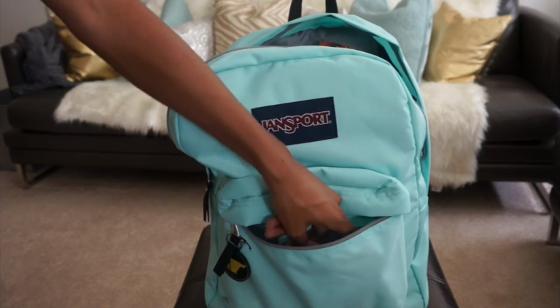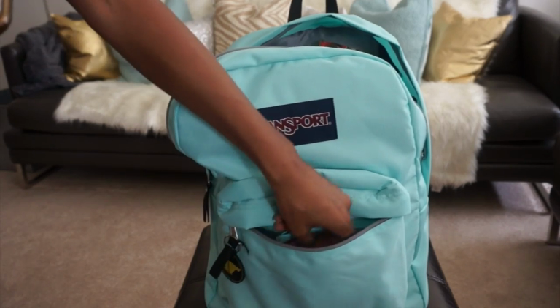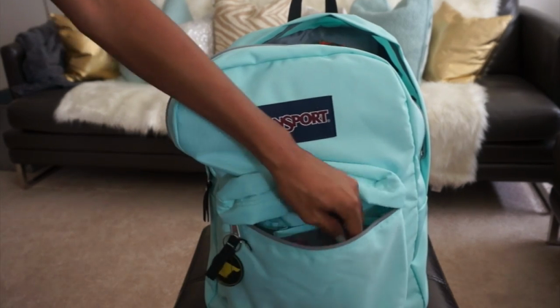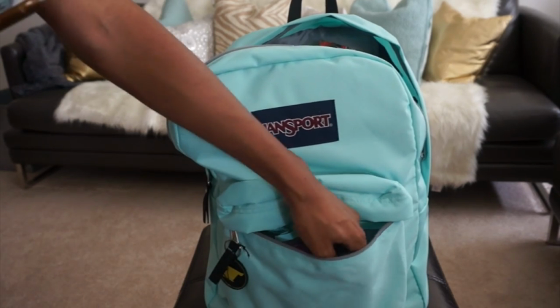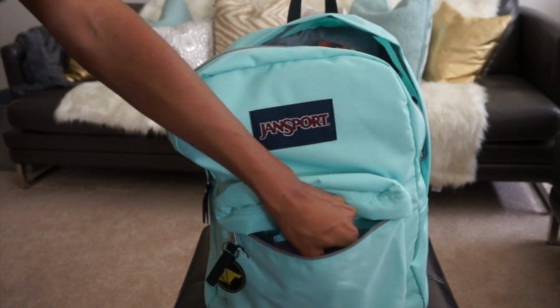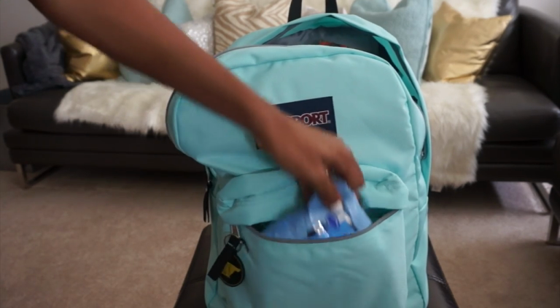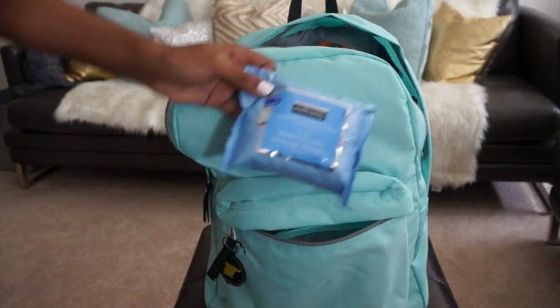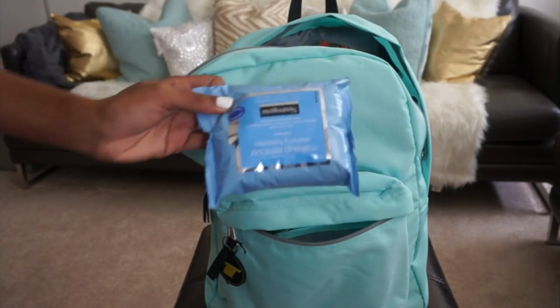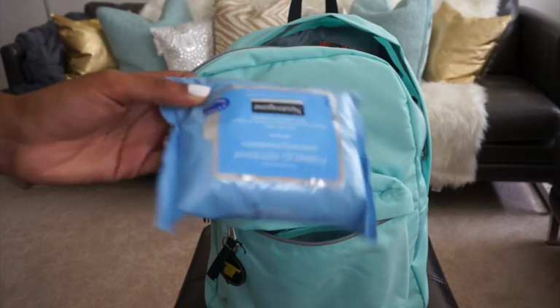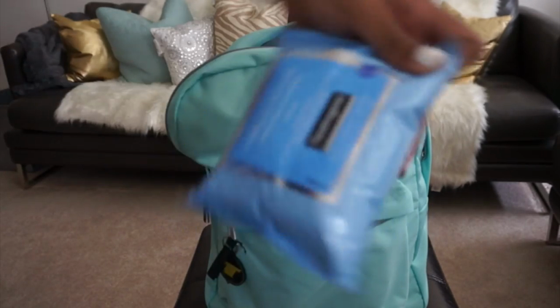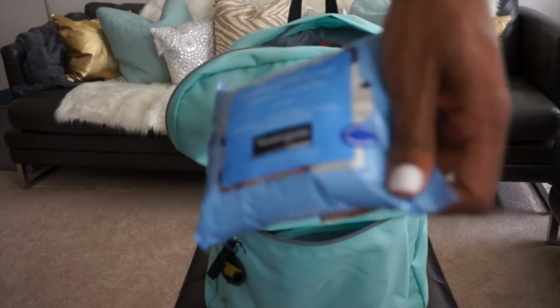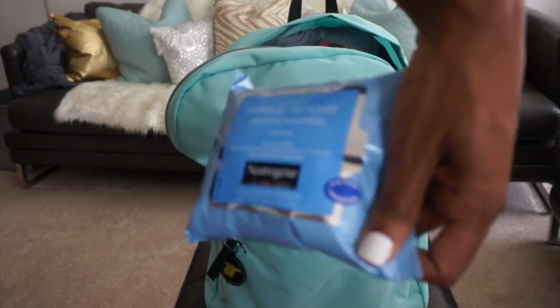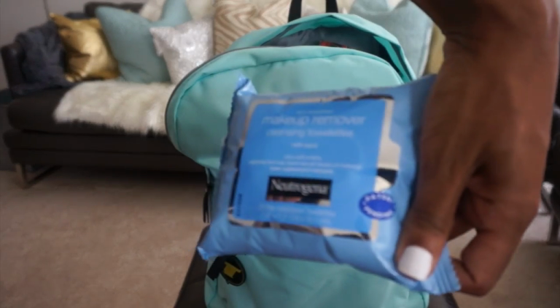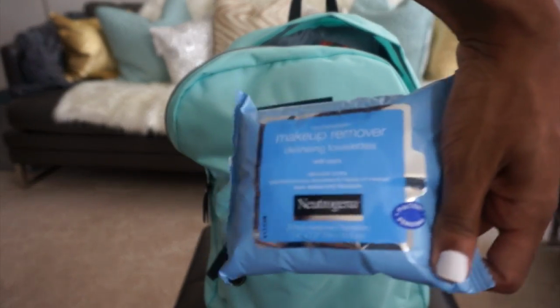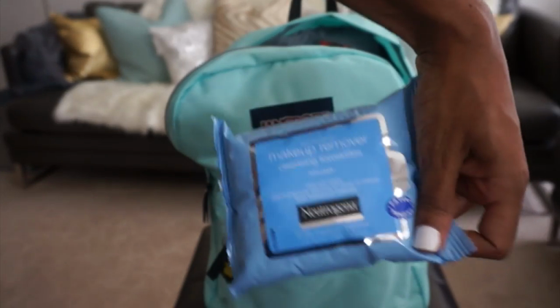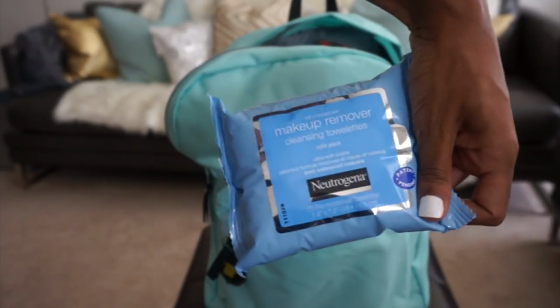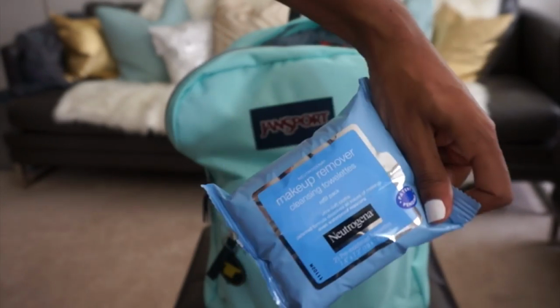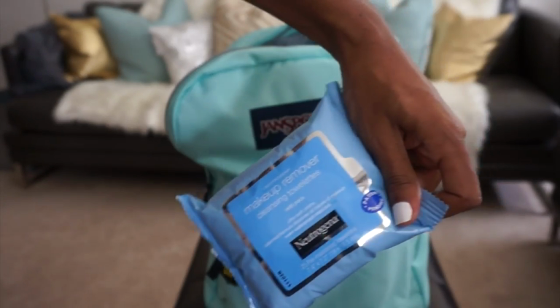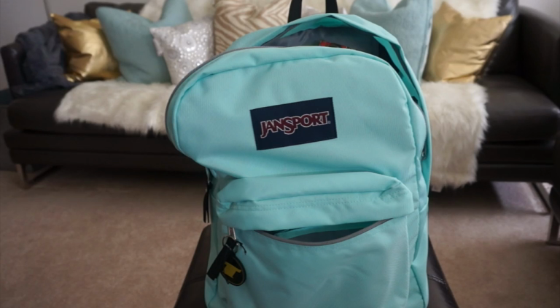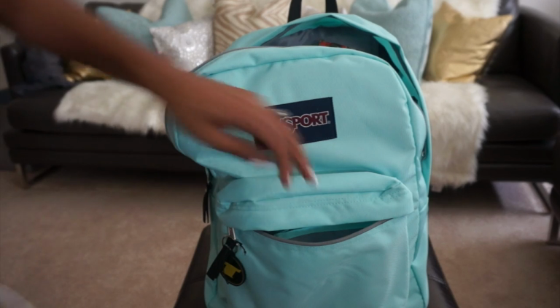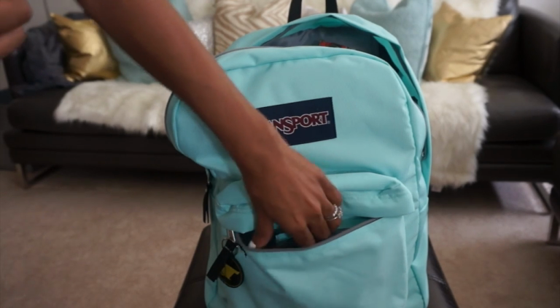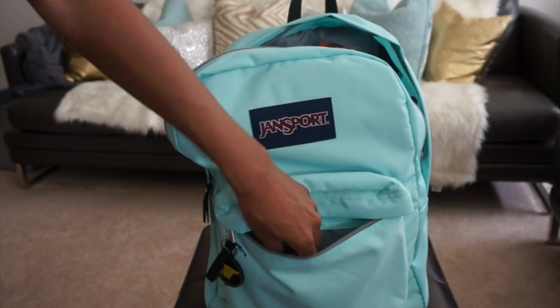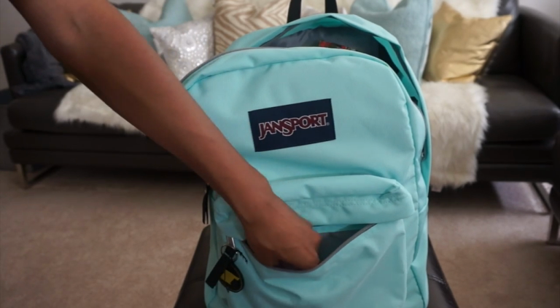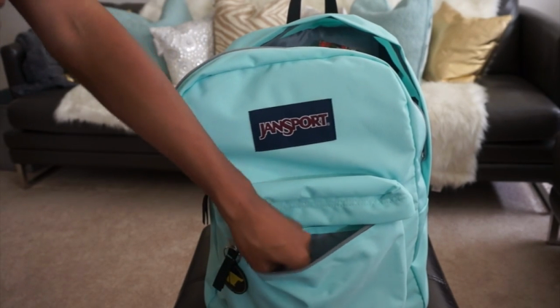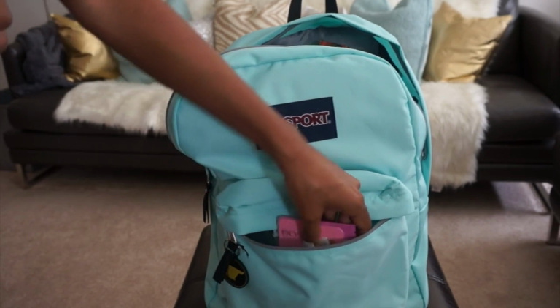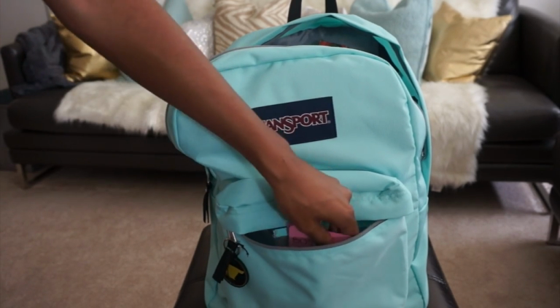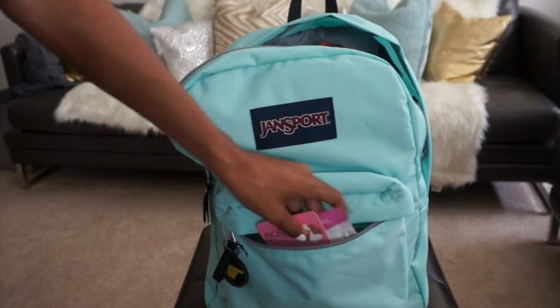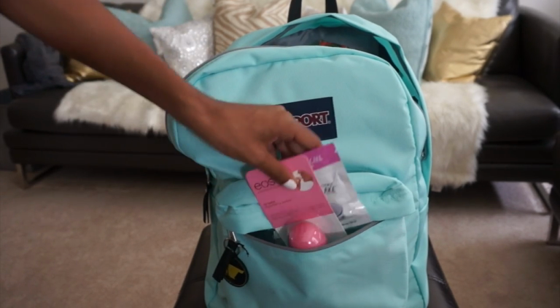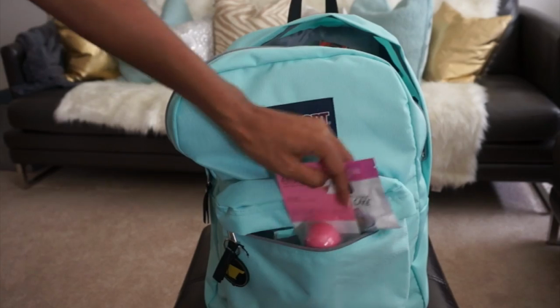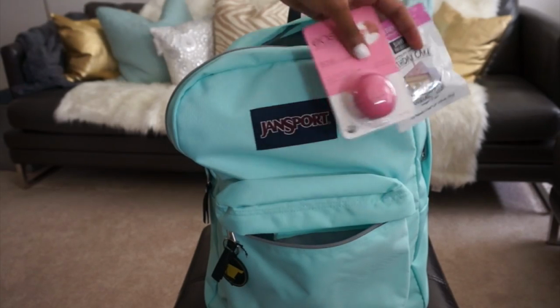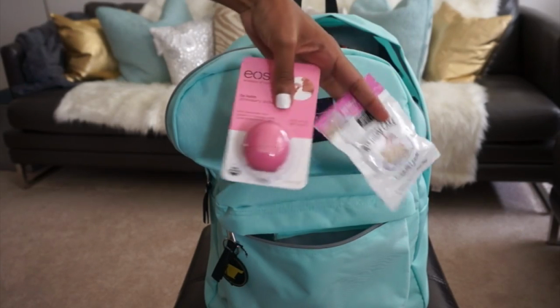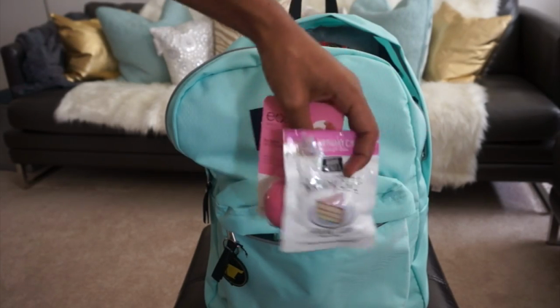In this front pocket here I have Neutrogena makeup wipes. If you don't have makeup wipes, I figured if I'm going to give makeup I might as well give makeup wipes, because I do have some long-lasting products in here and I want you to be able to get that off.